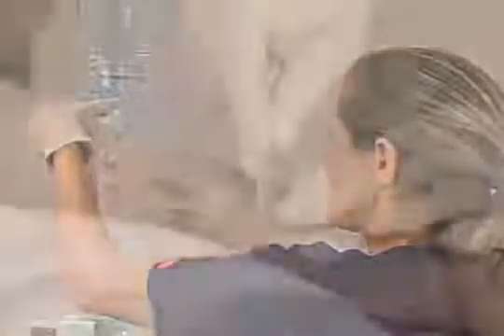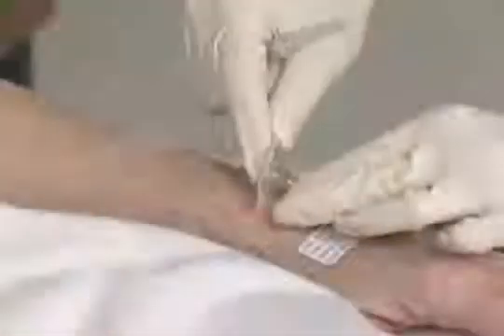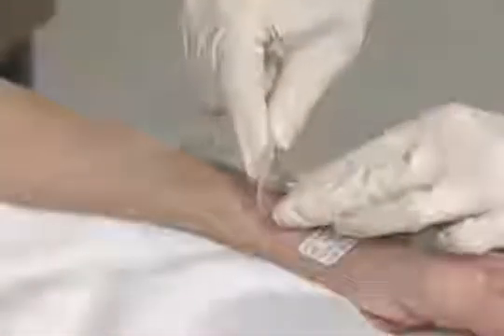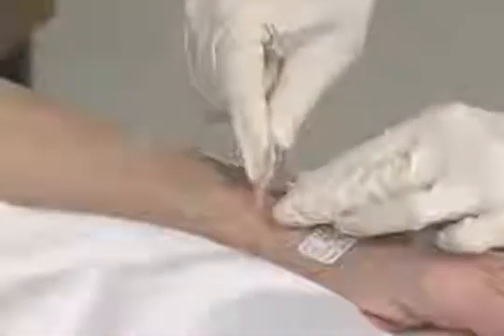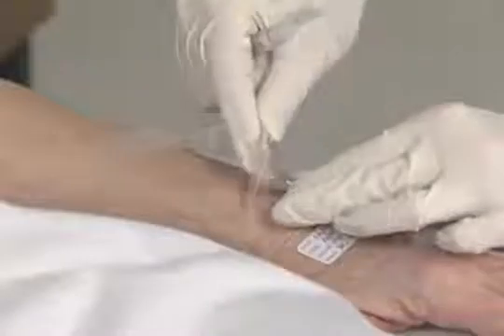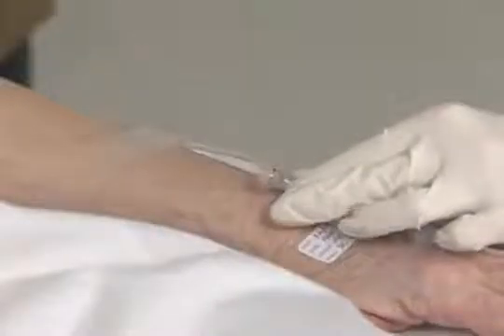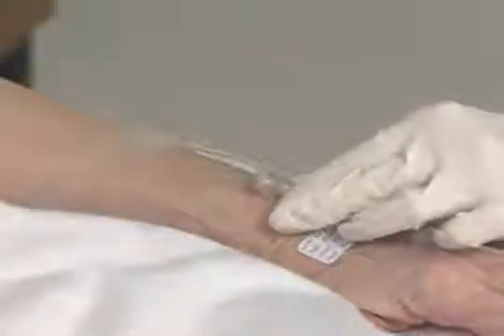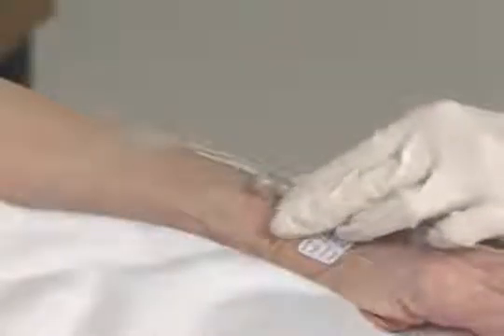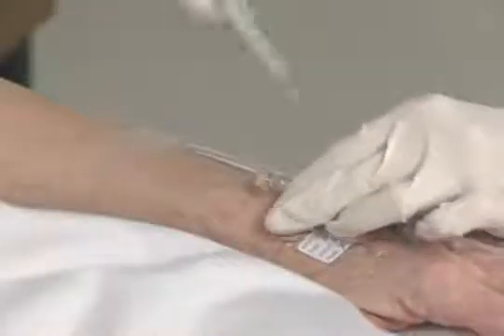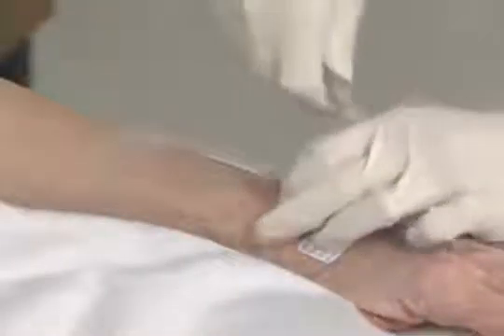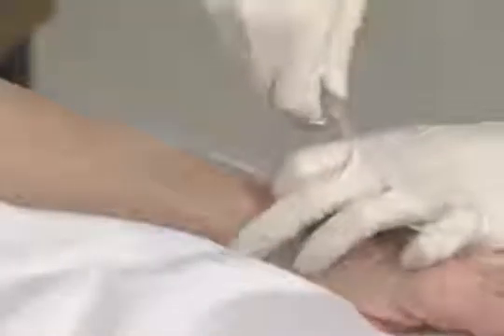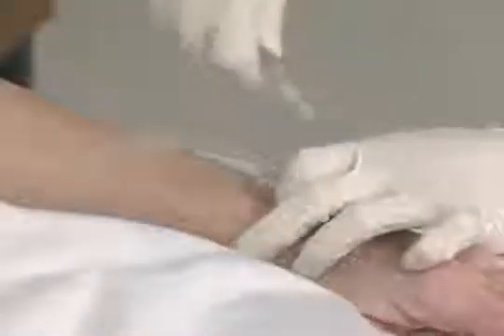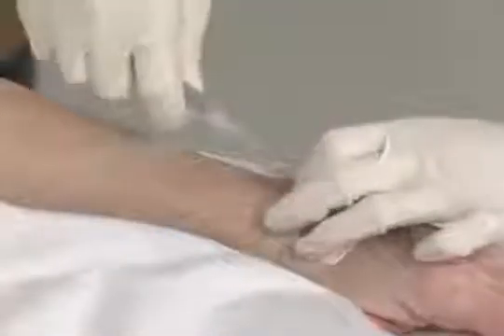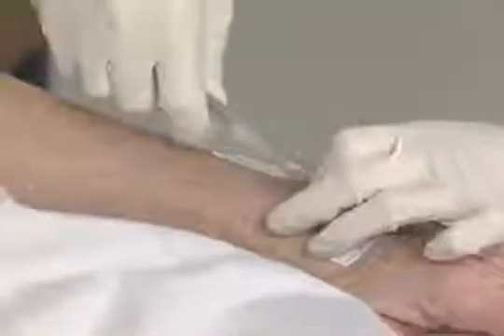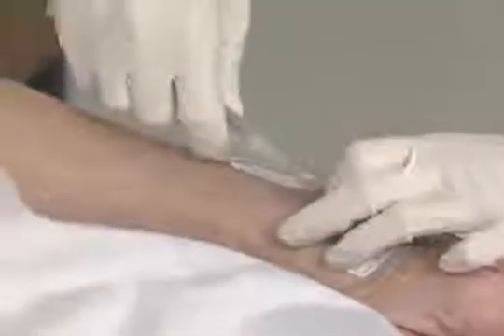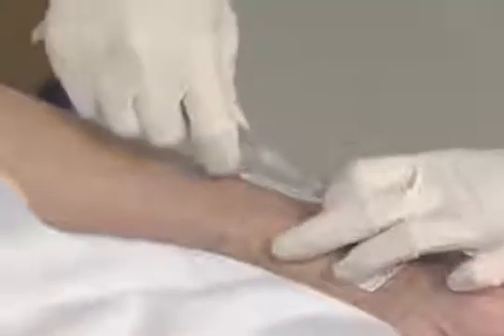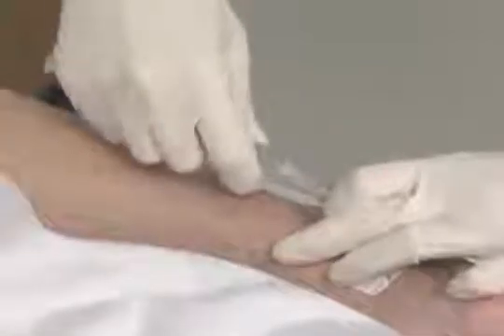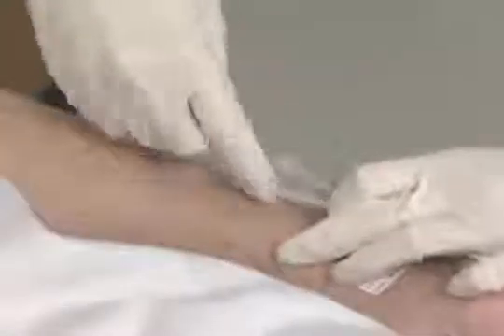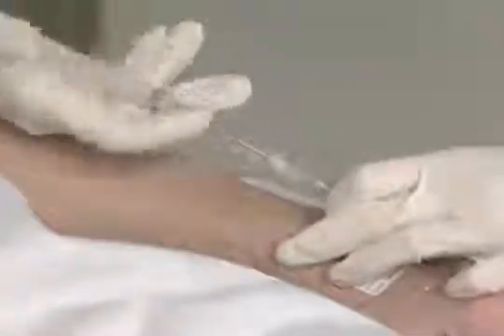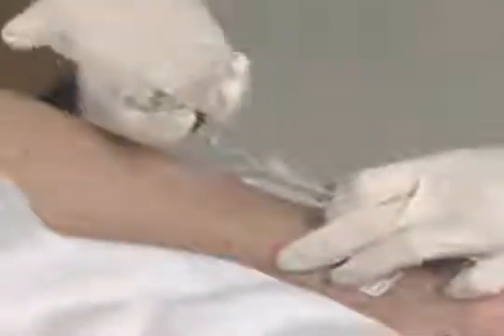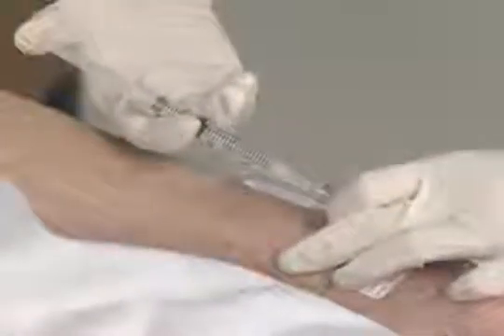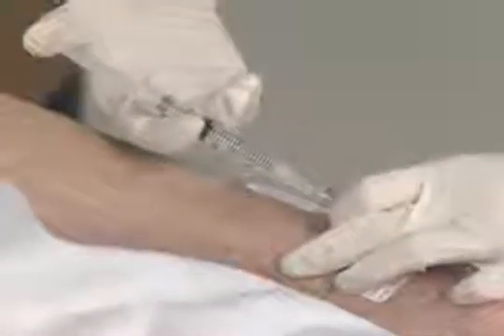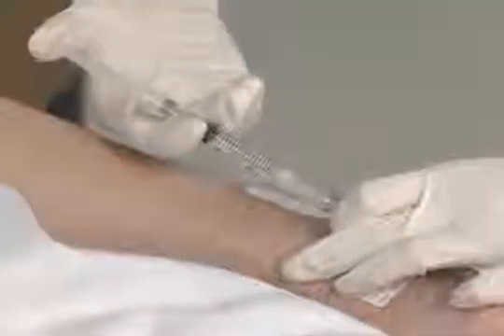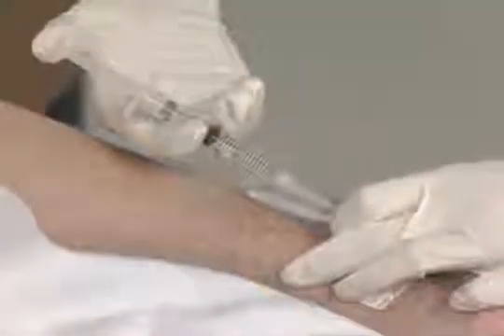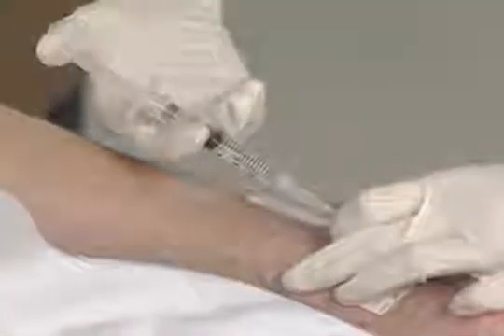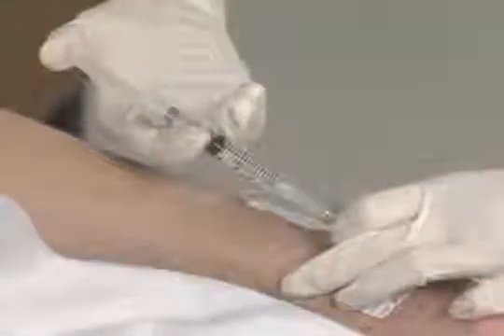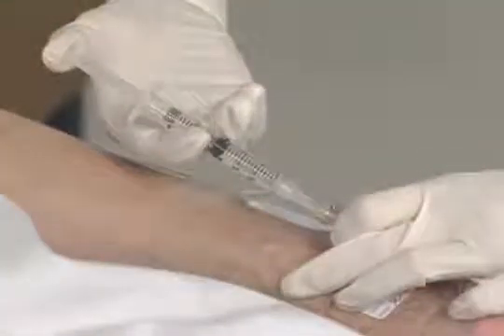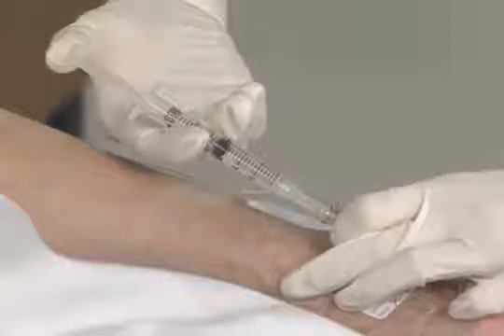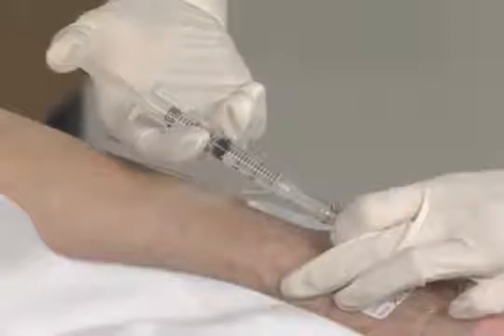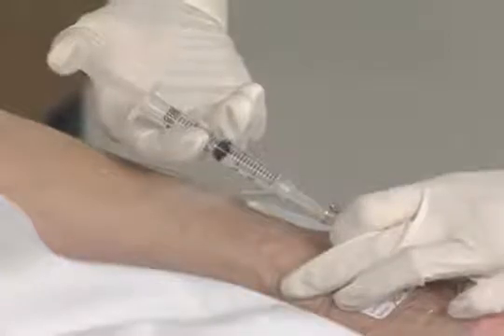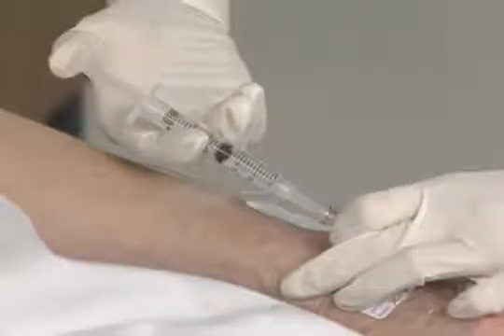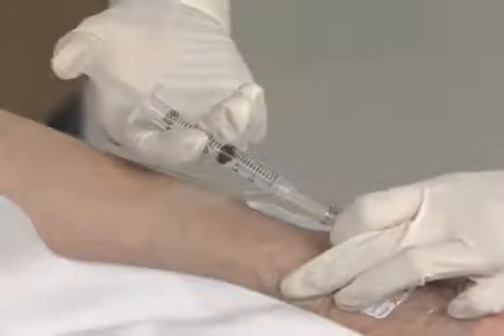Another important use for intravenous therapy is to provide a convenient route for the administration of medications, and it allows the medications to take effect rapidly. It is very commonly used to administer pain medications.